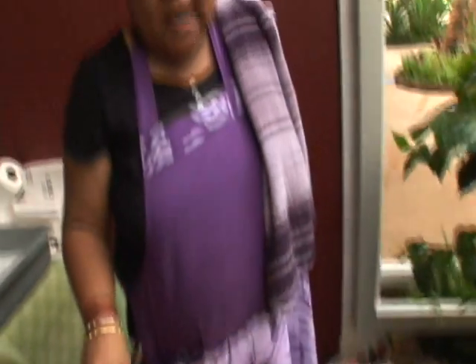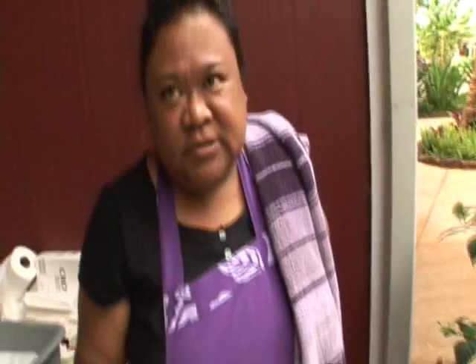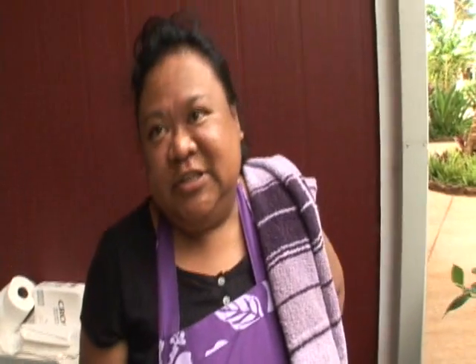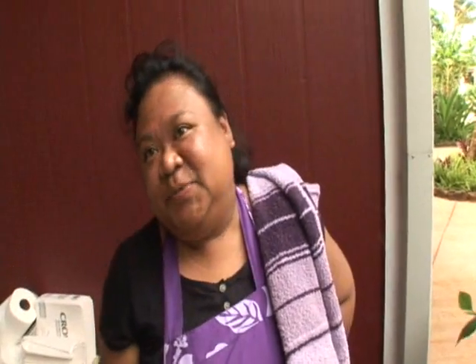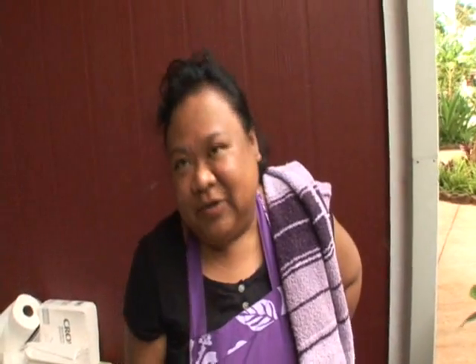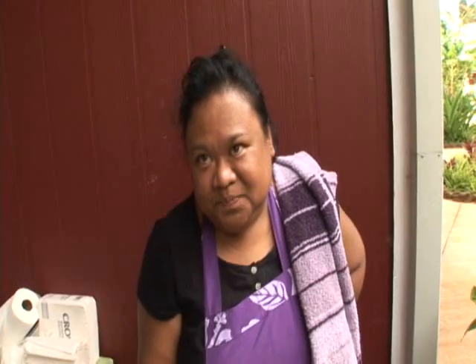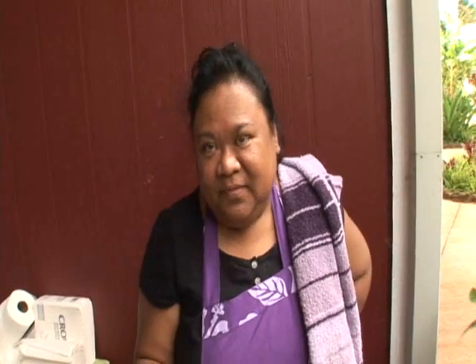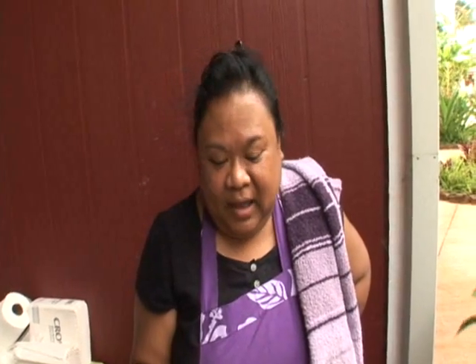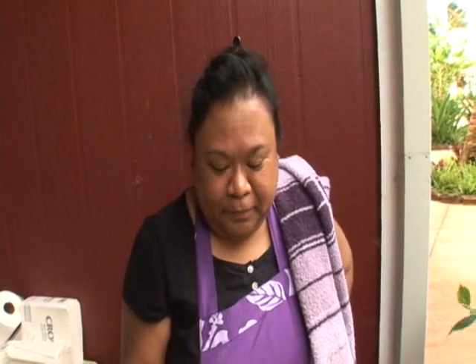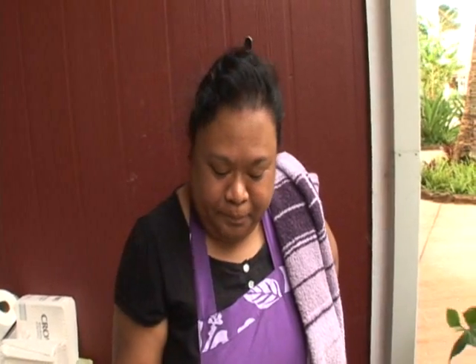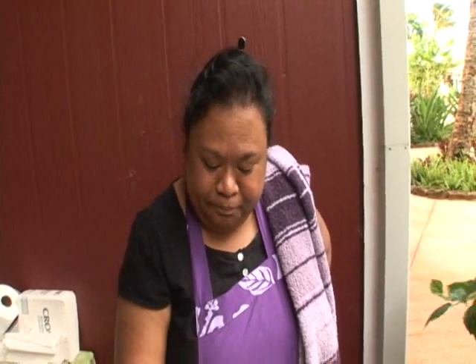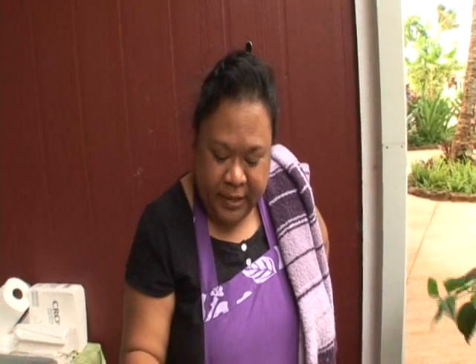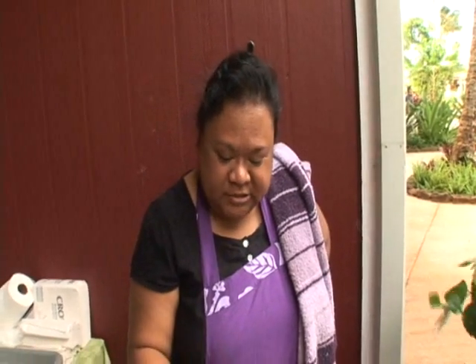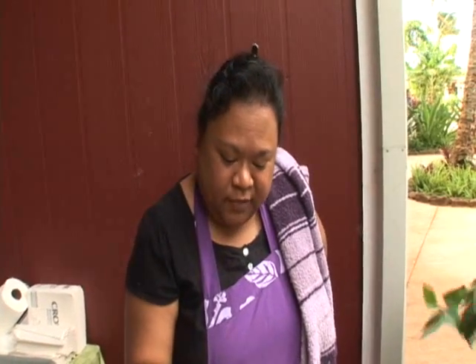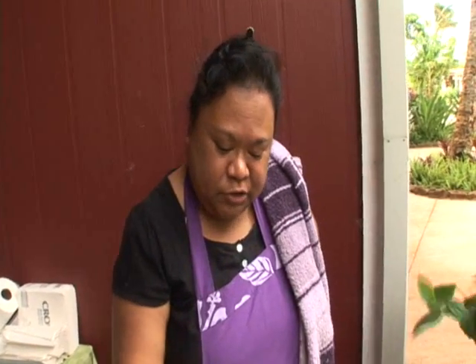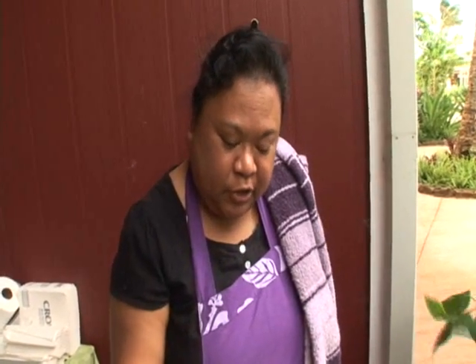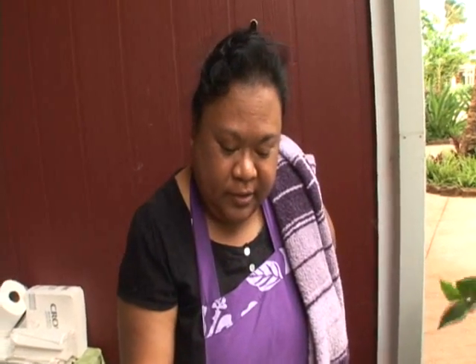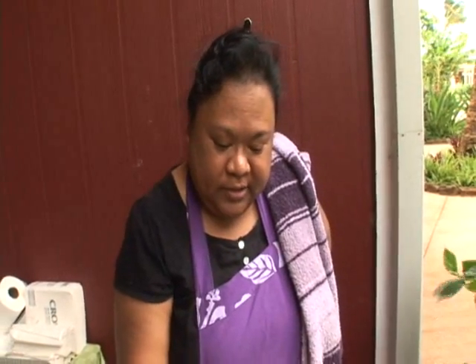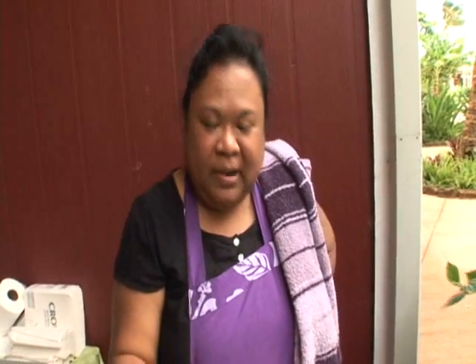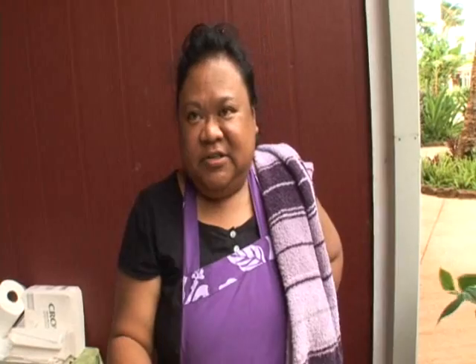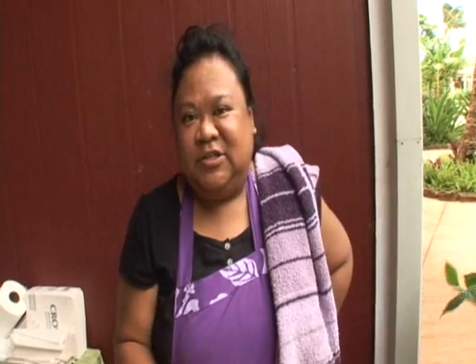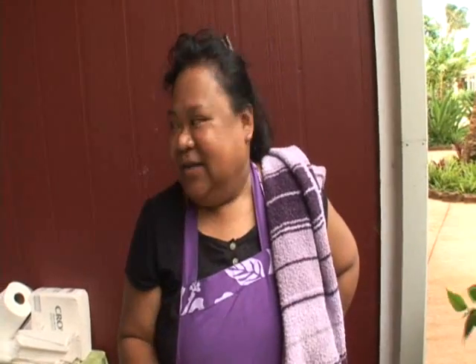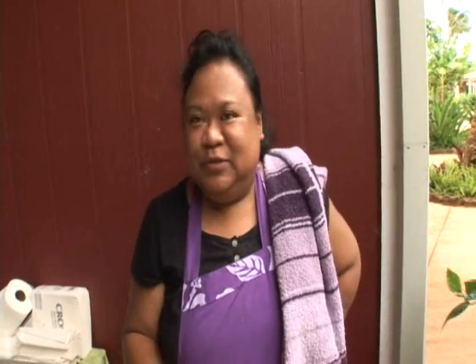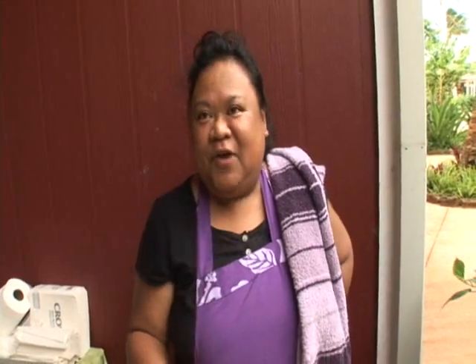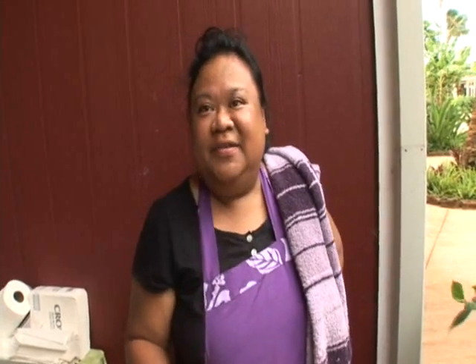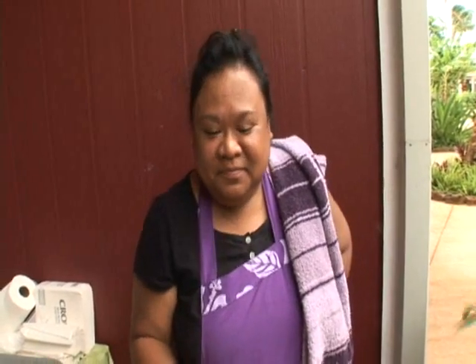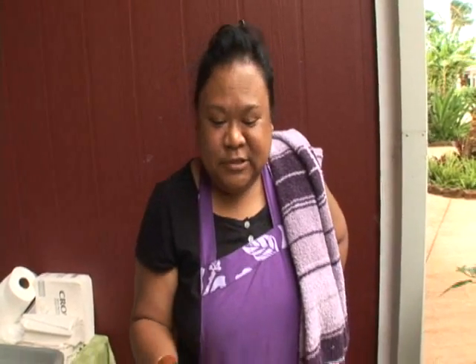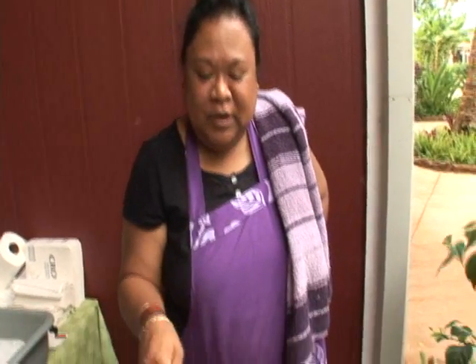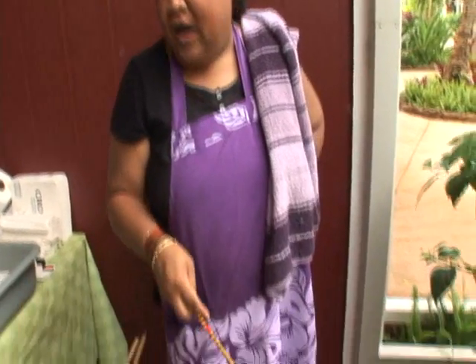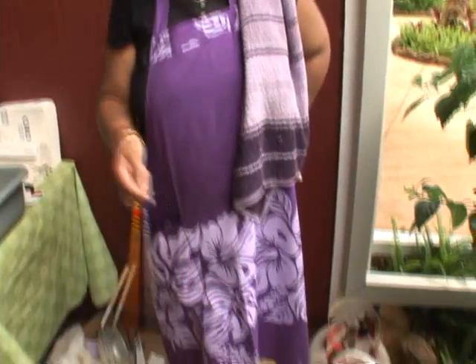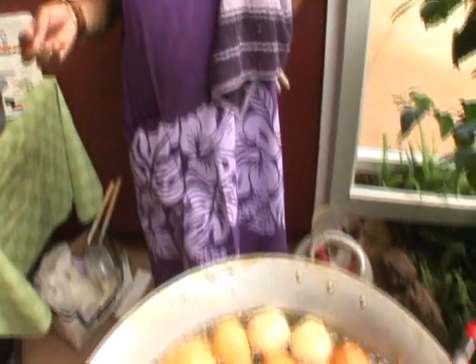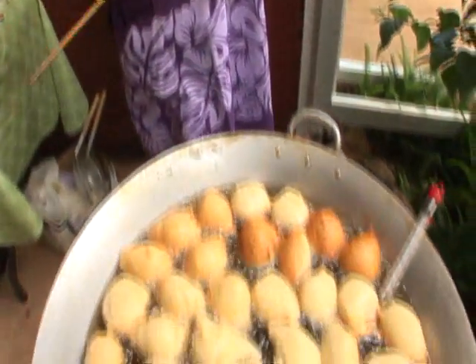Malasadas is a Portuguese sweet dough. It has yeast, flour, sugar, some love, and some extracts. Deep fry it till it's golden brown, and we roll it in sugar.